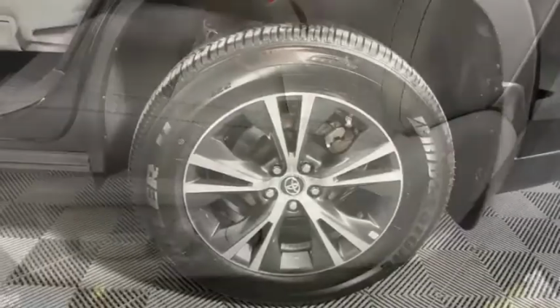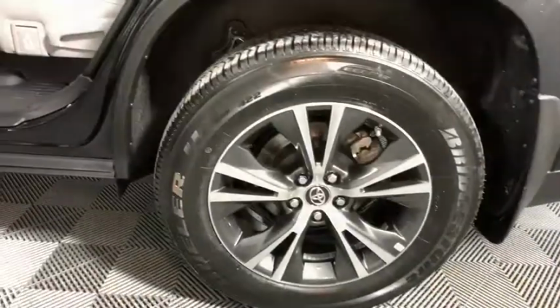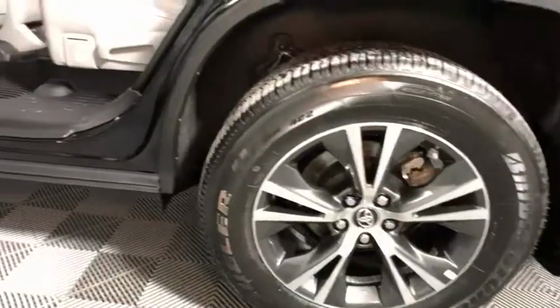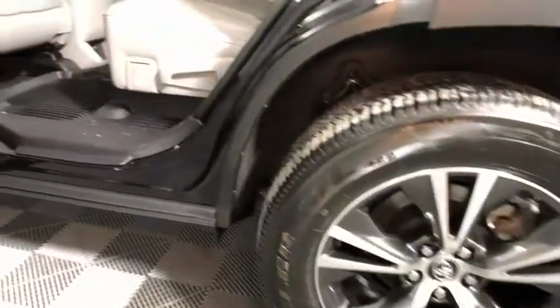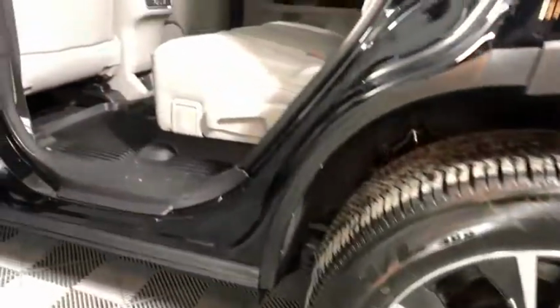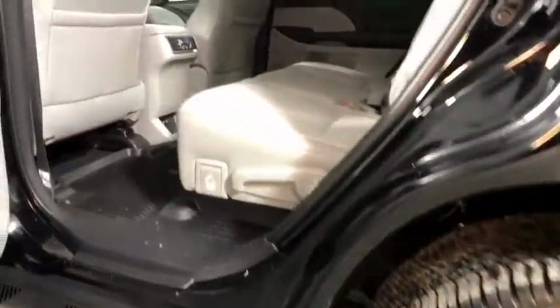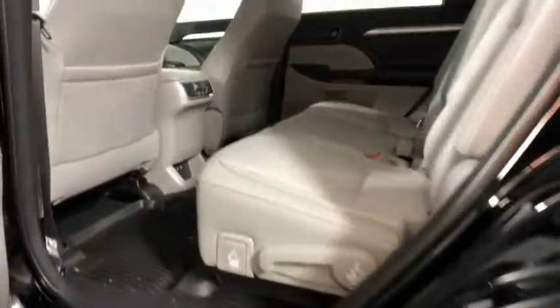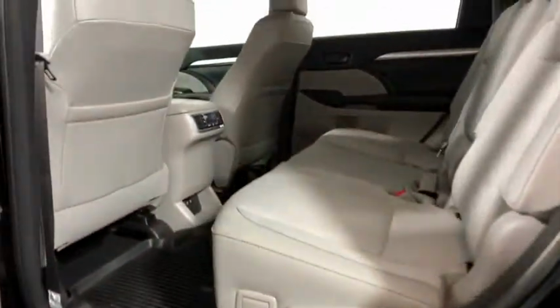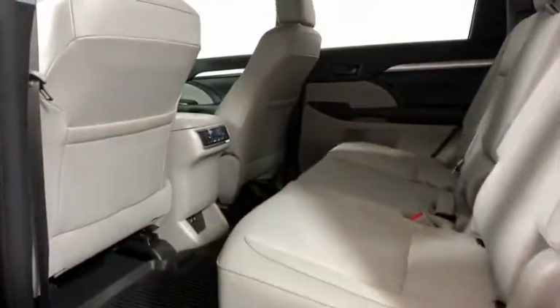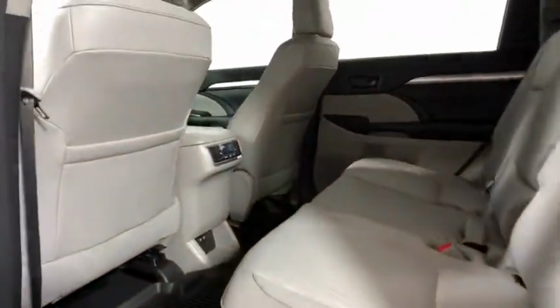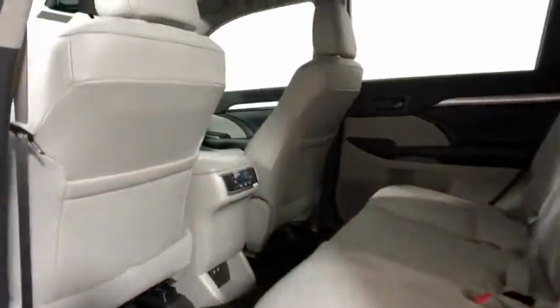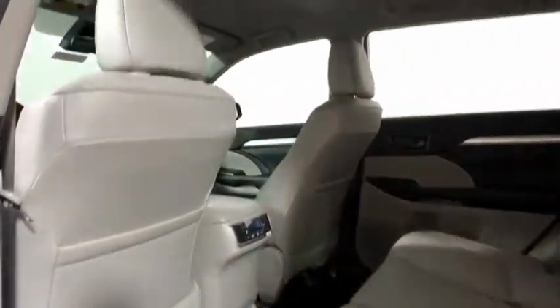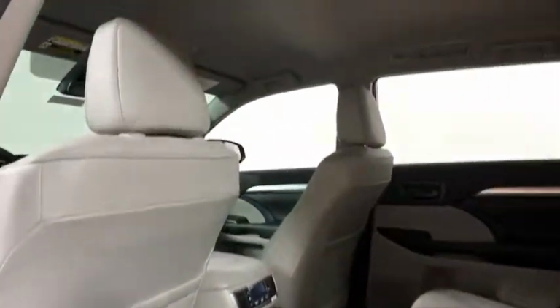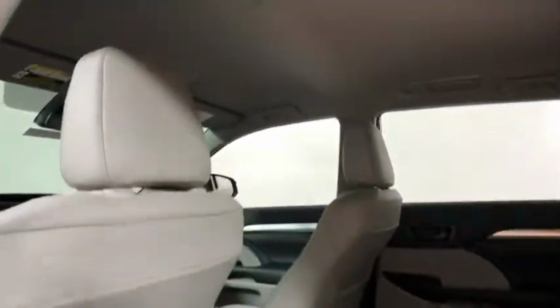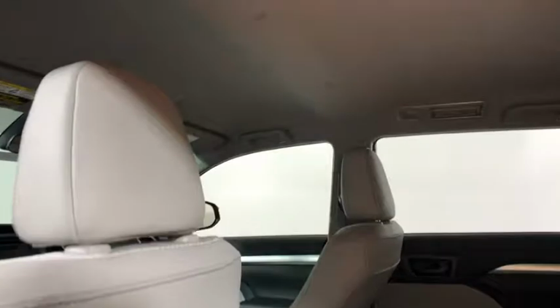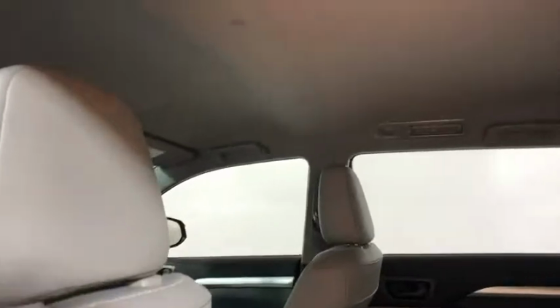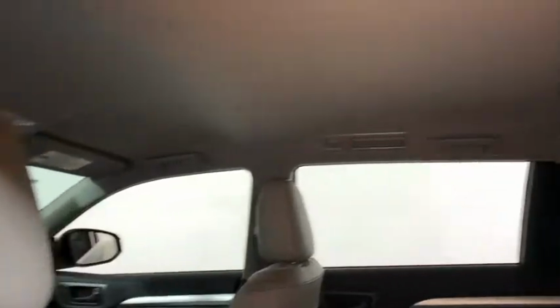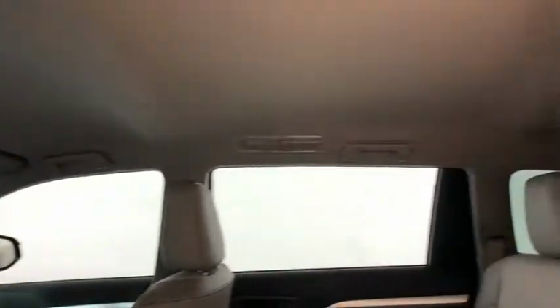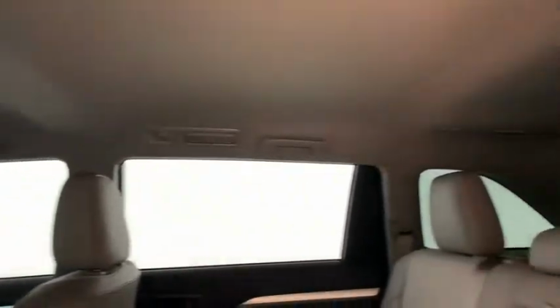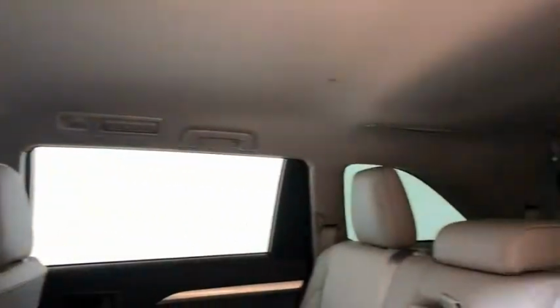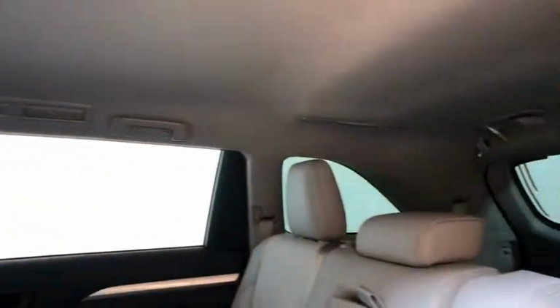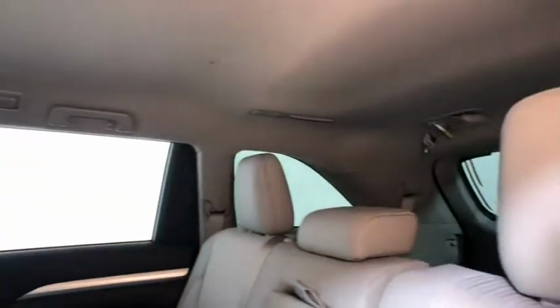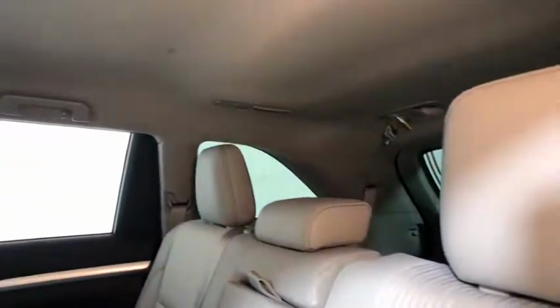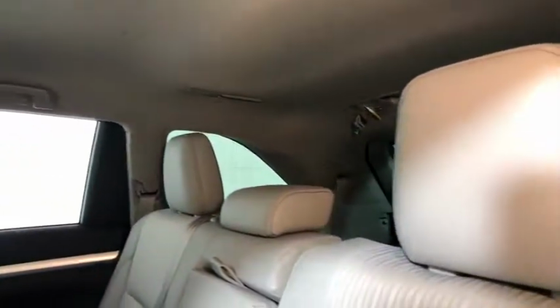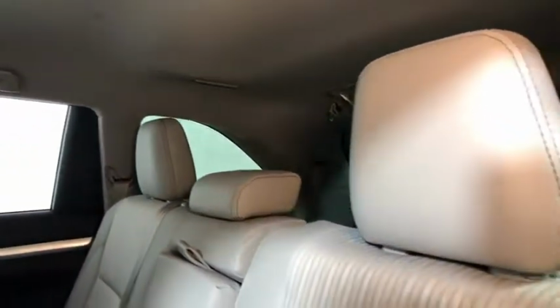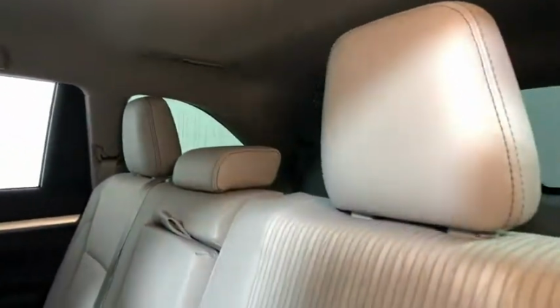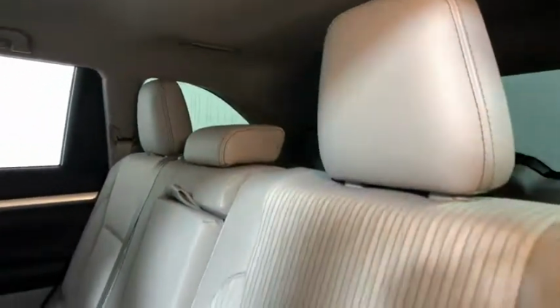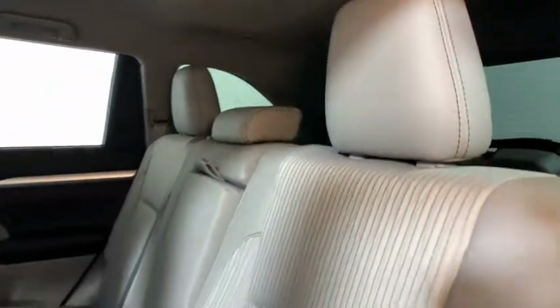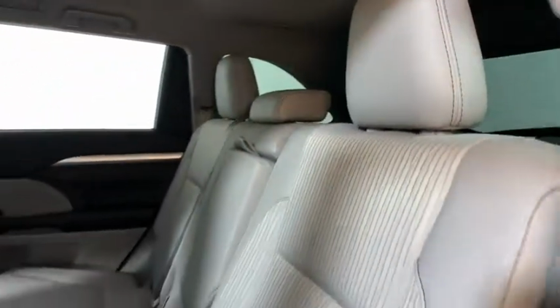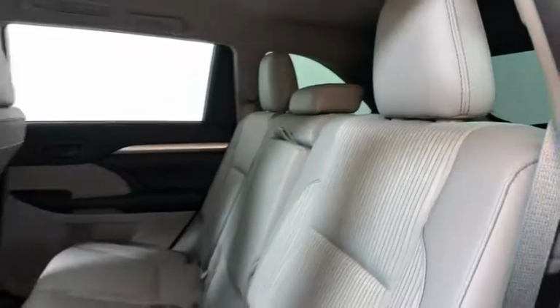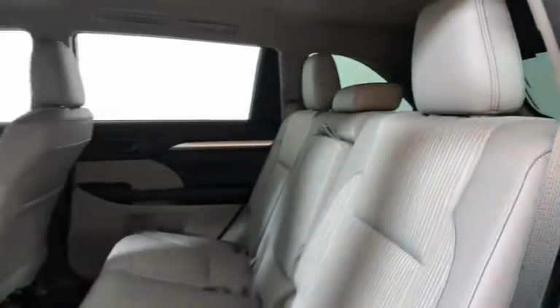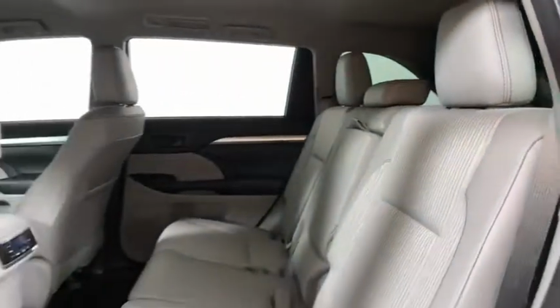Overhead console, remote keyless entry, panic alarm, driver vanity mirror, front bucket seats, front reading lamps. Is love at first sight really possible? Let us know when you stop in.